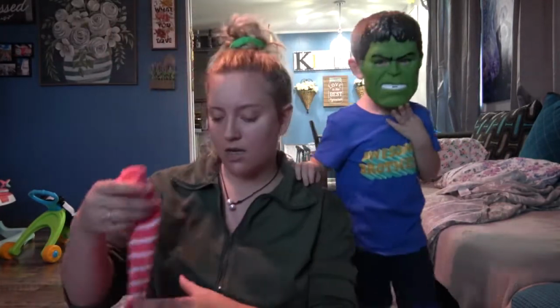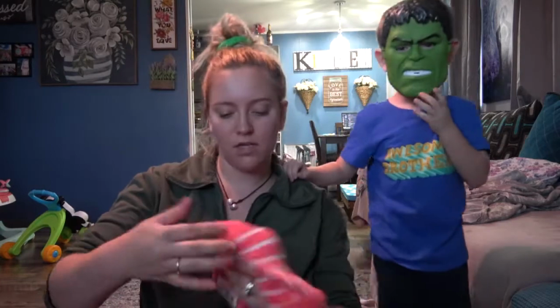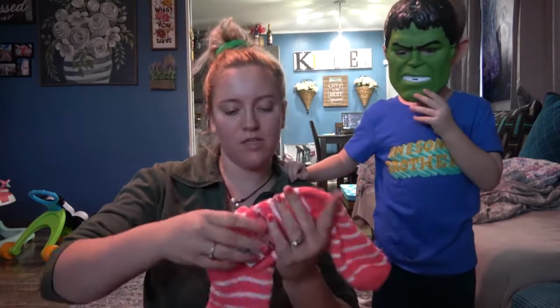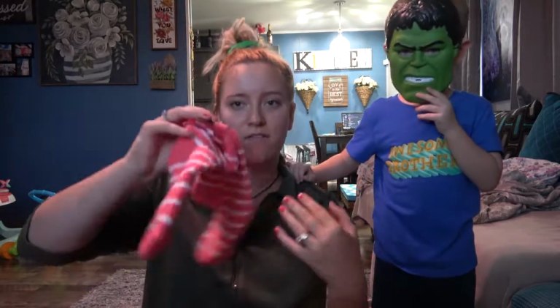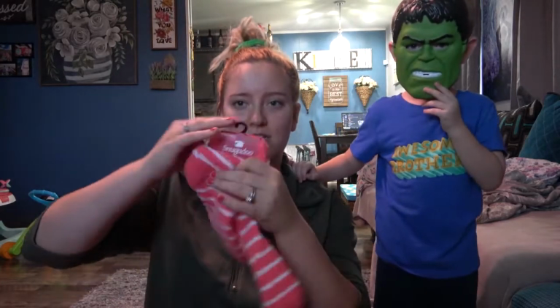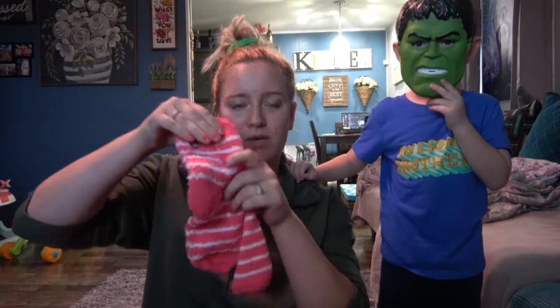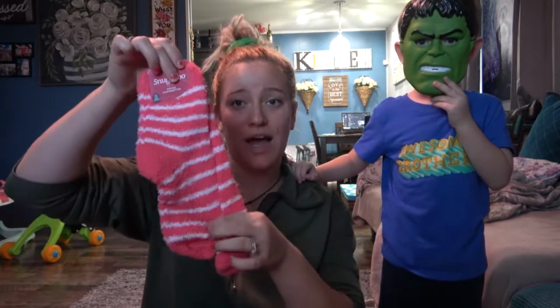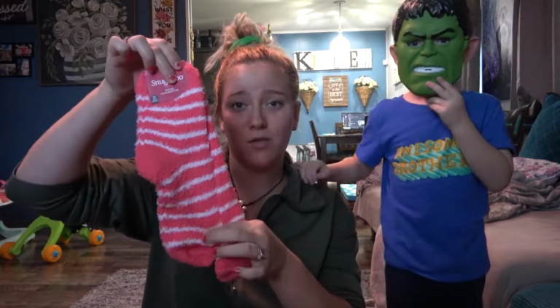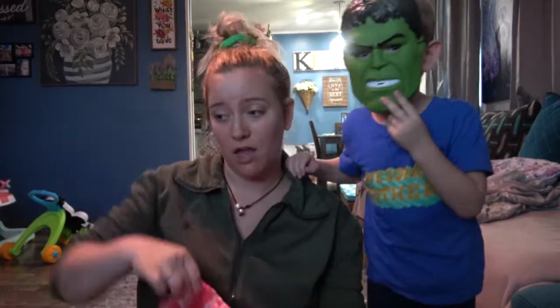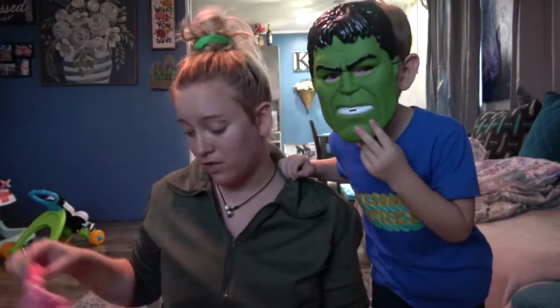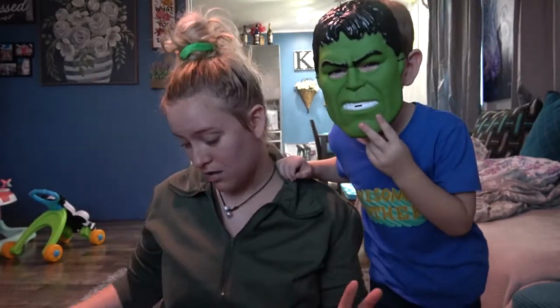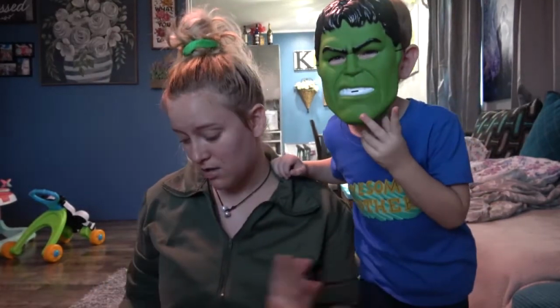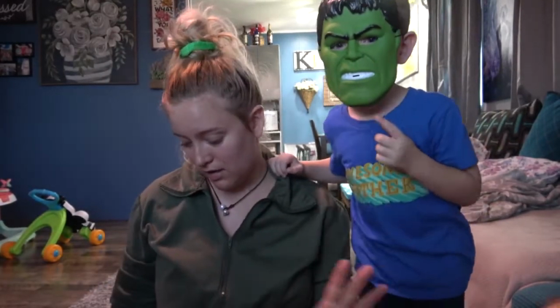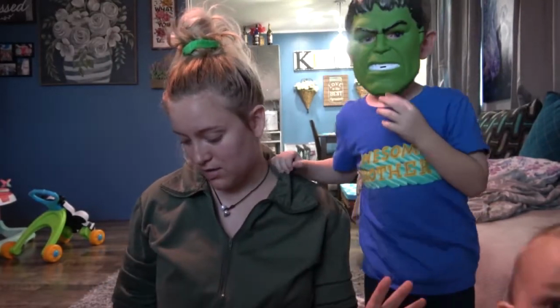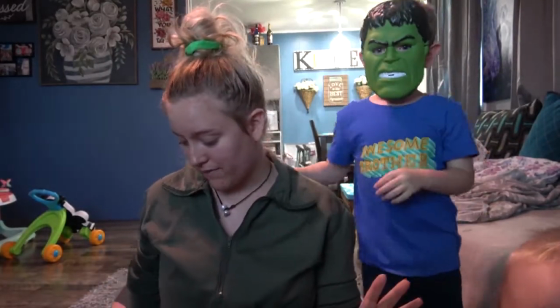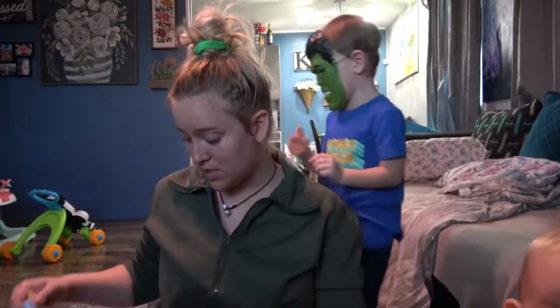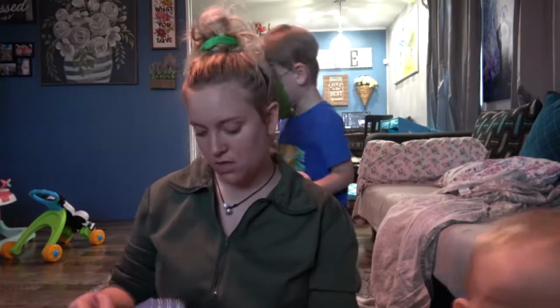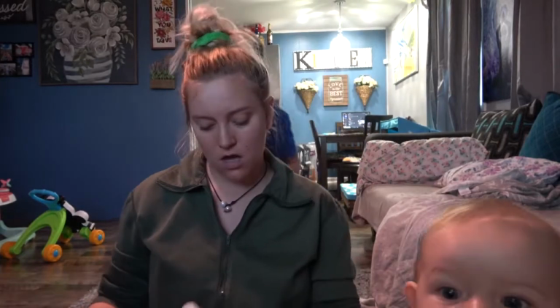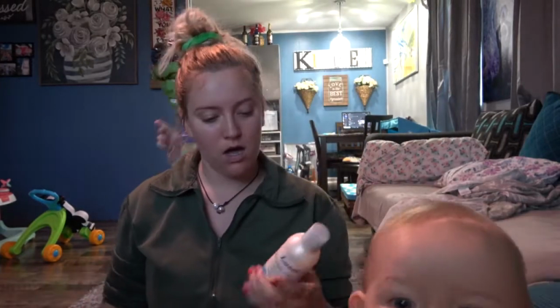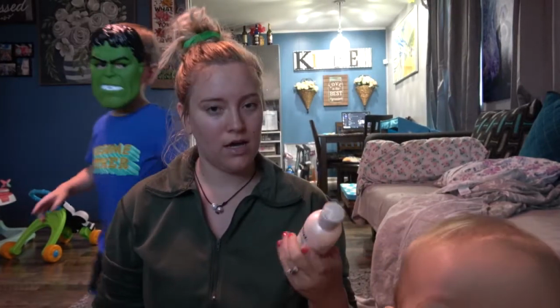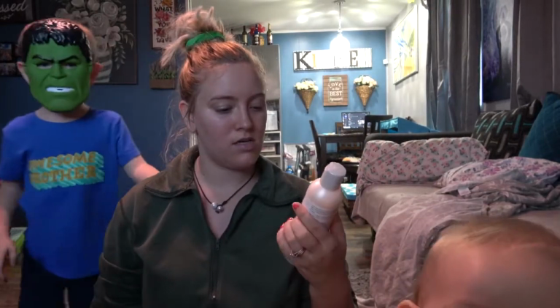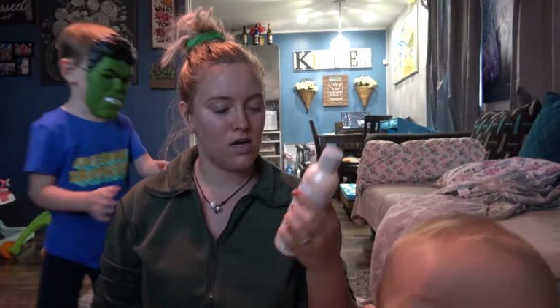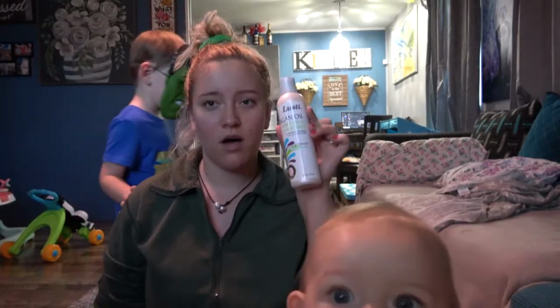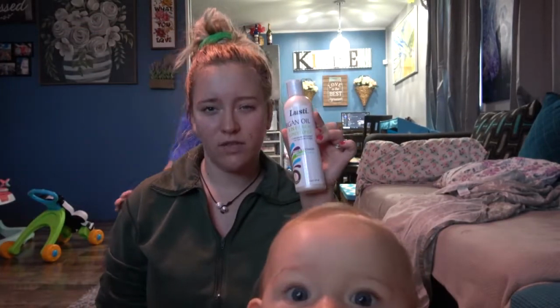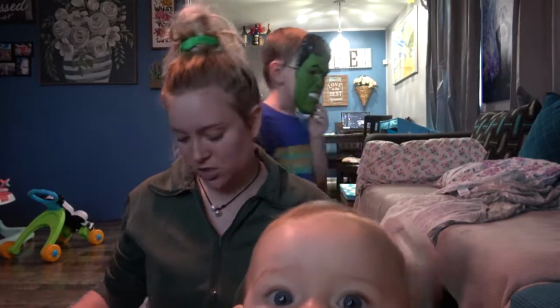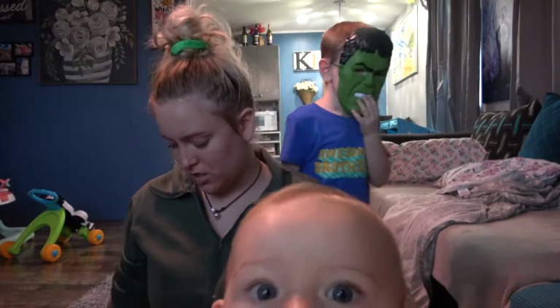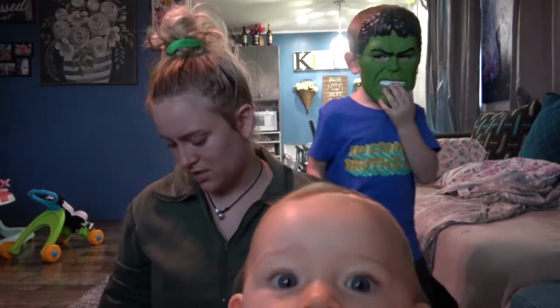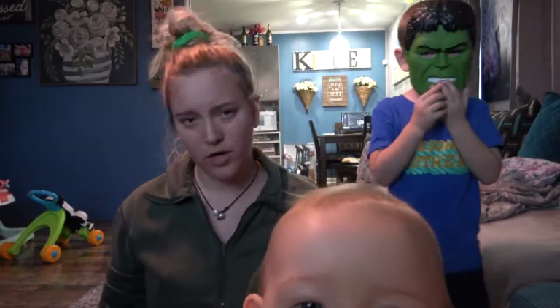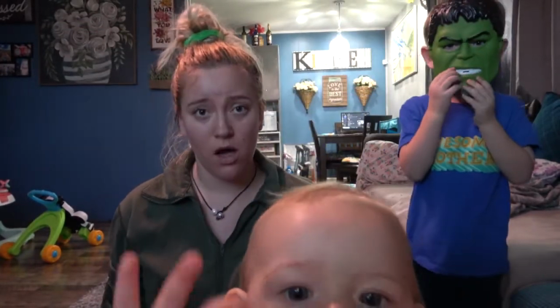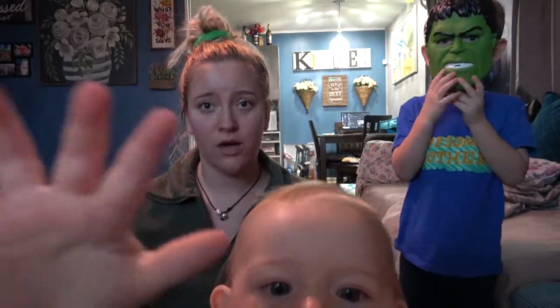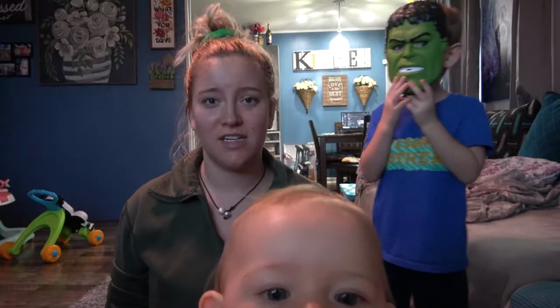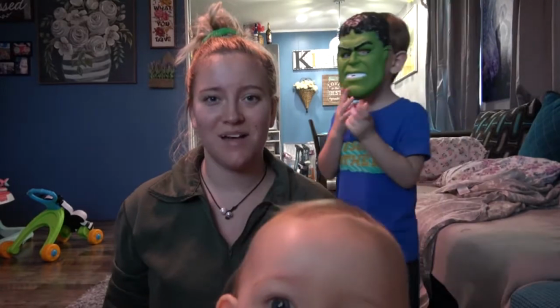I also got some fuzzy socks because I absolutely love socks and like things to be on my feet. And I grabbed some leave-in conditioner because I'm running low and just needed some.